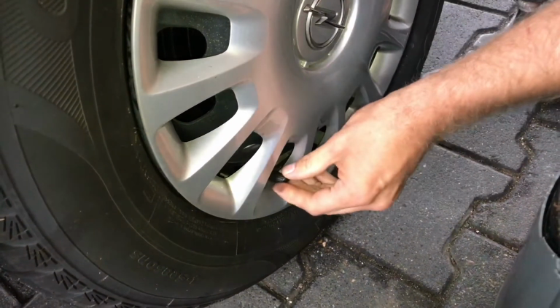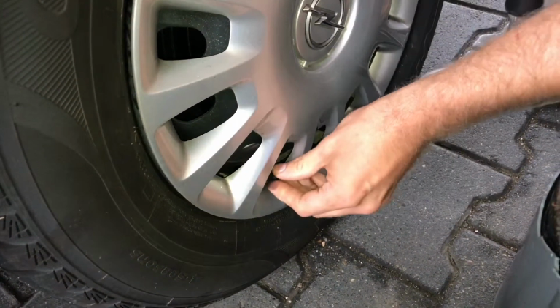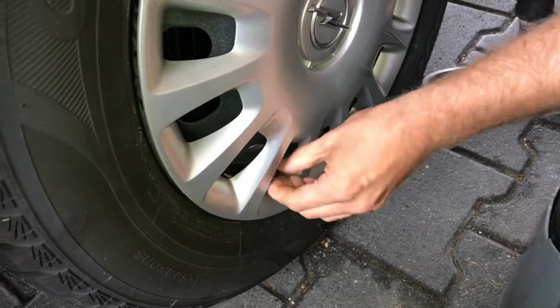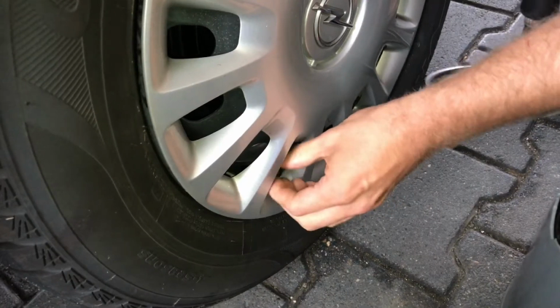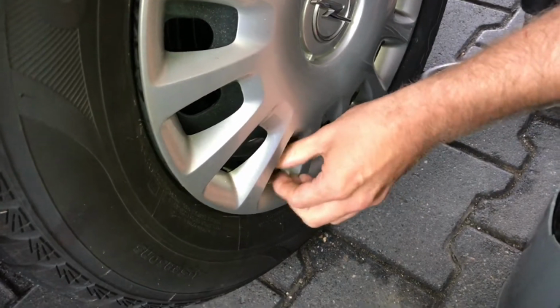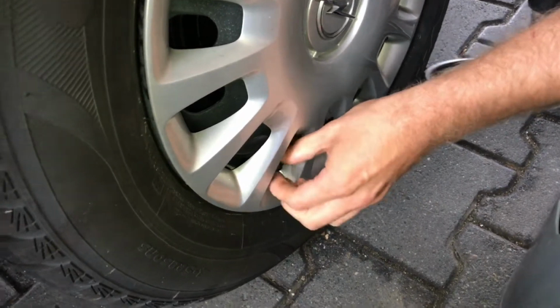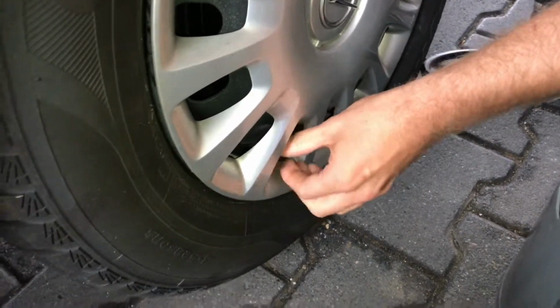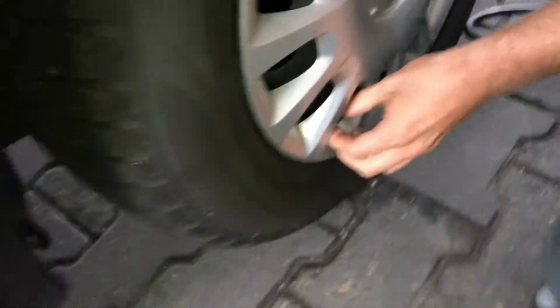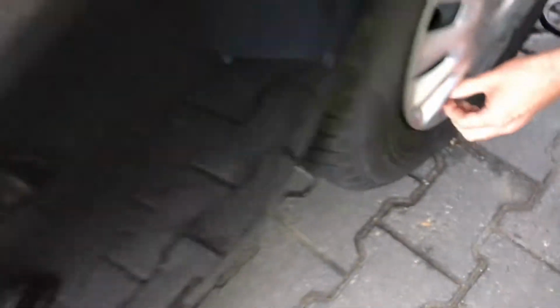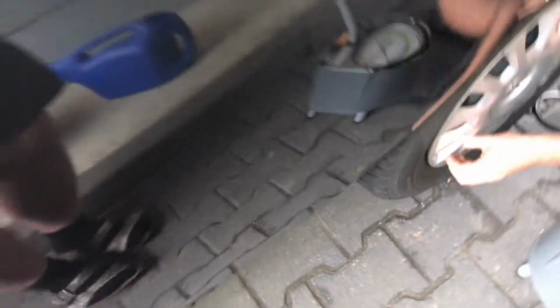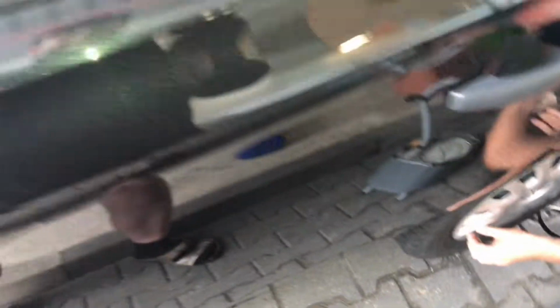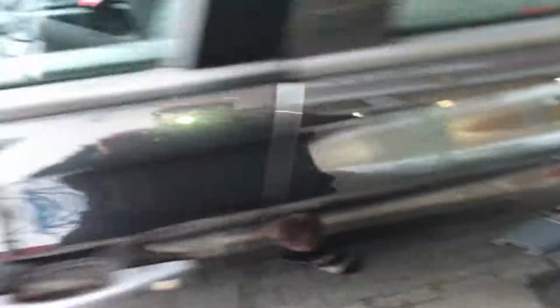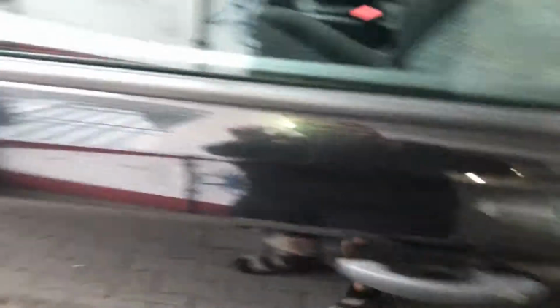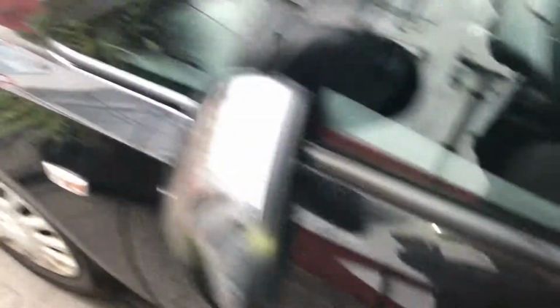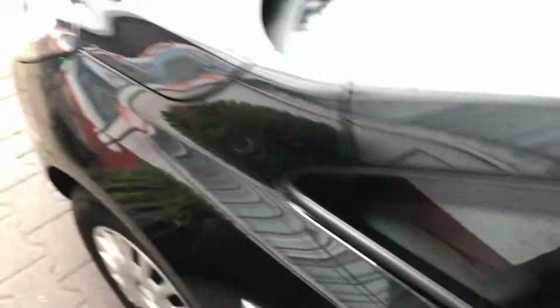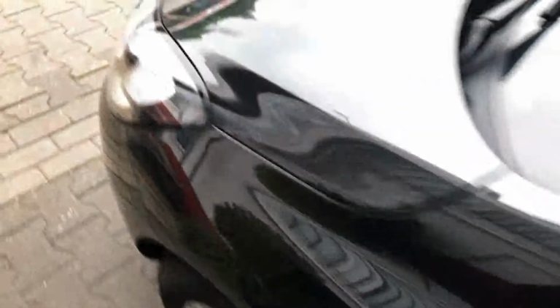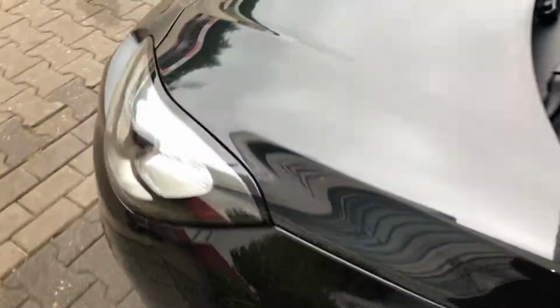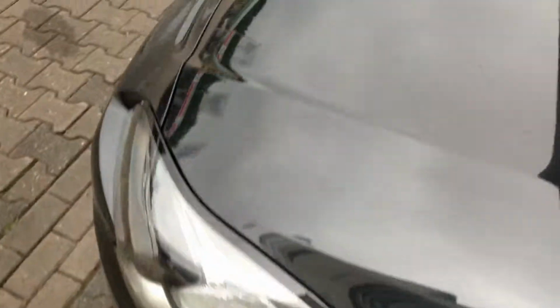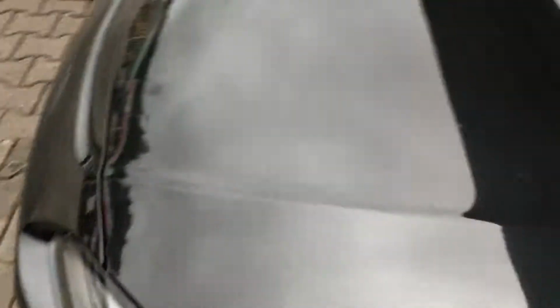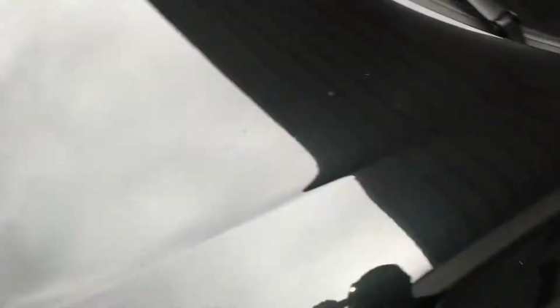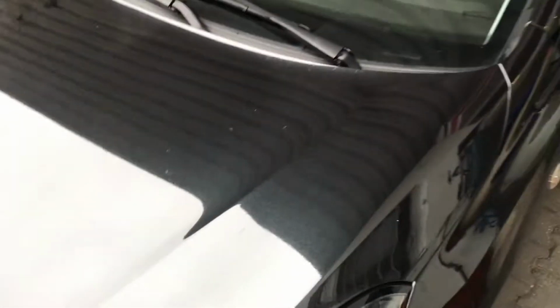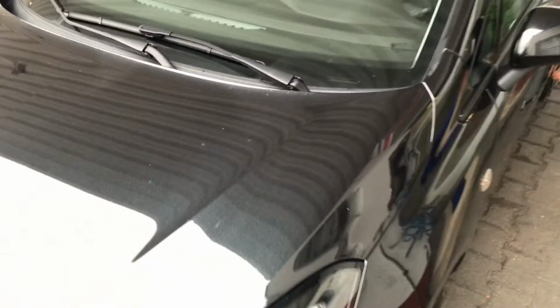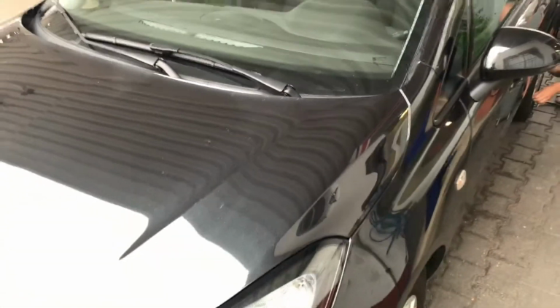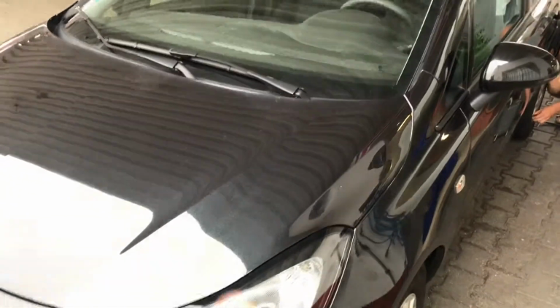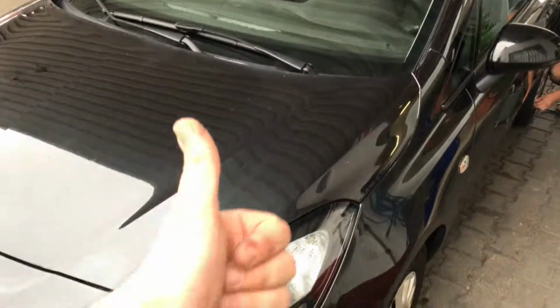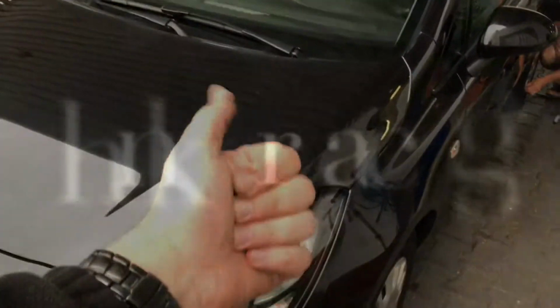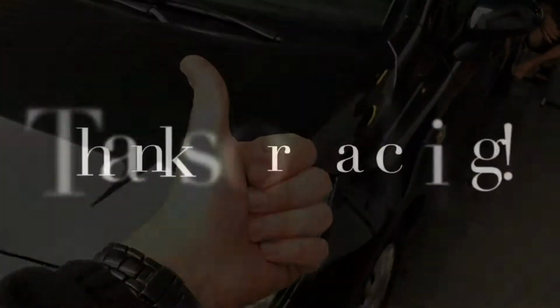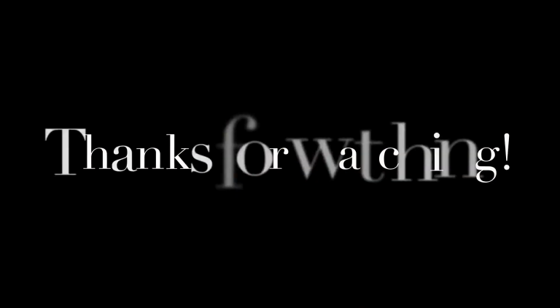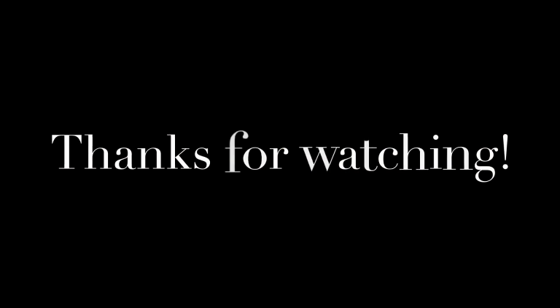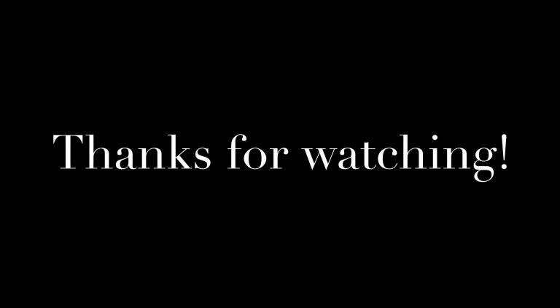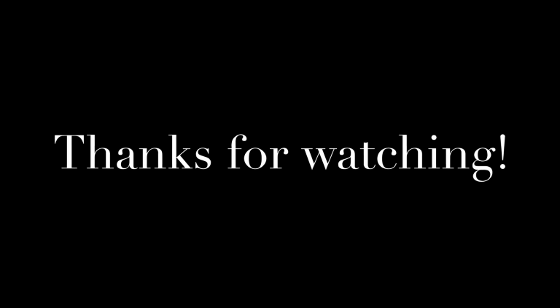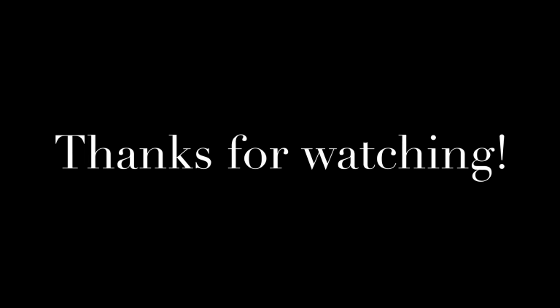Two point five bar reached — extract the adapter and replace the dust cover by rotating it to the right. Jobs done! Thanks for watching, please subscribe and give me positive feedback. See you next time!